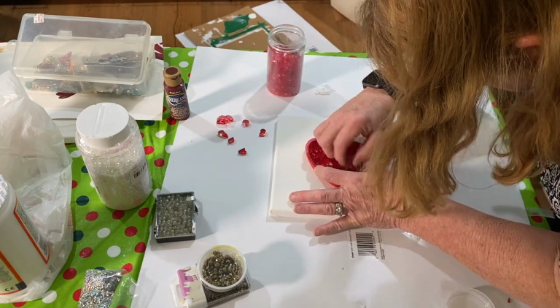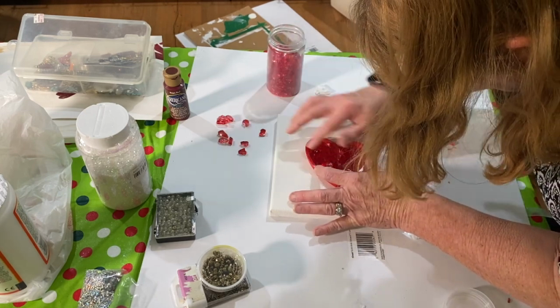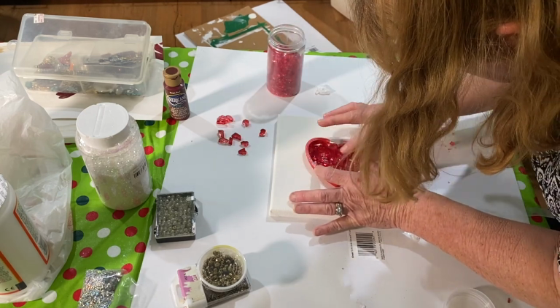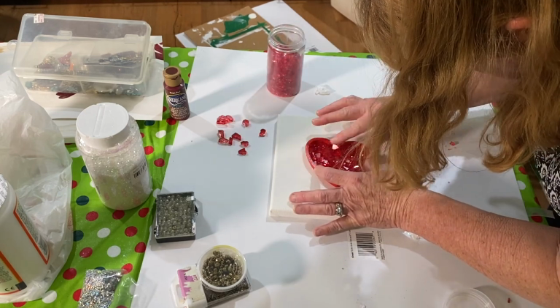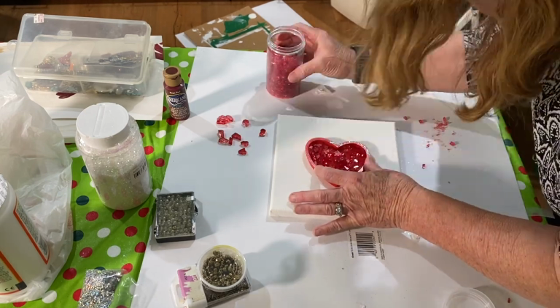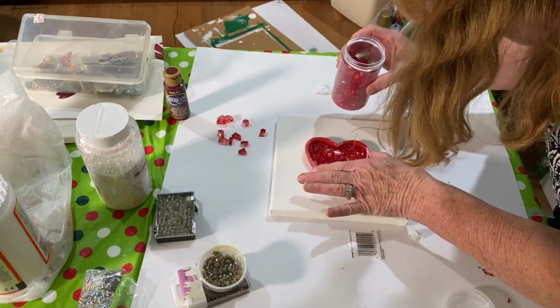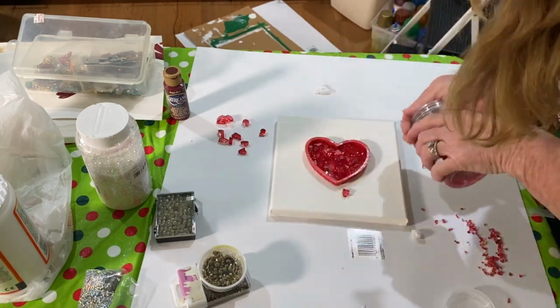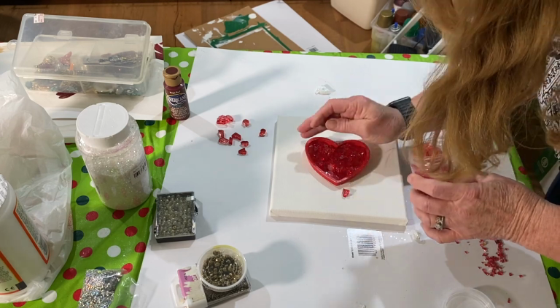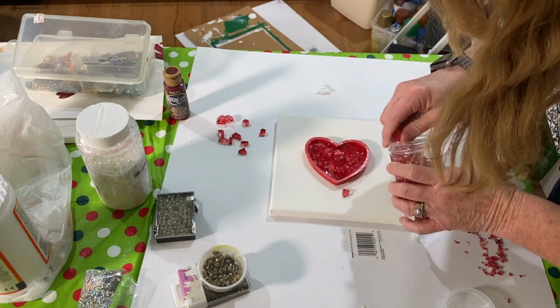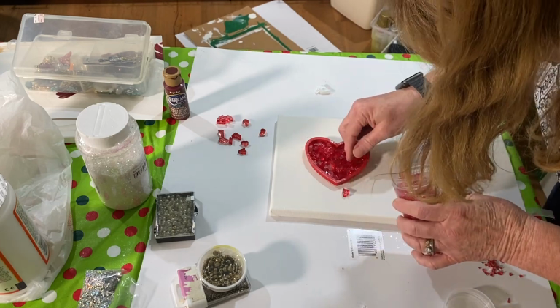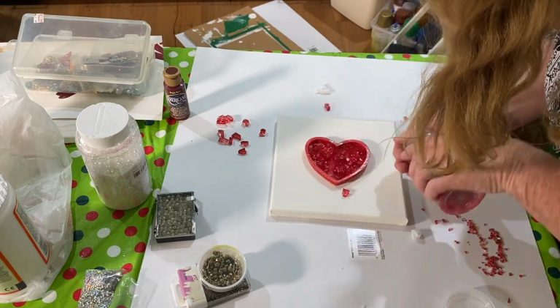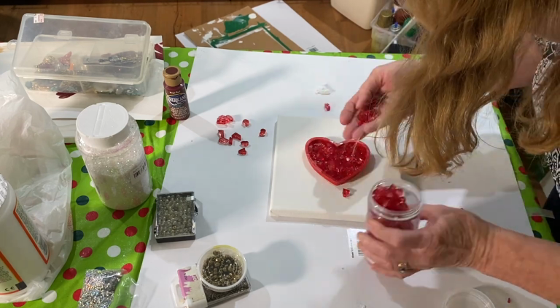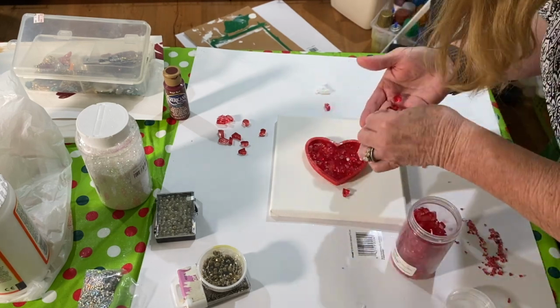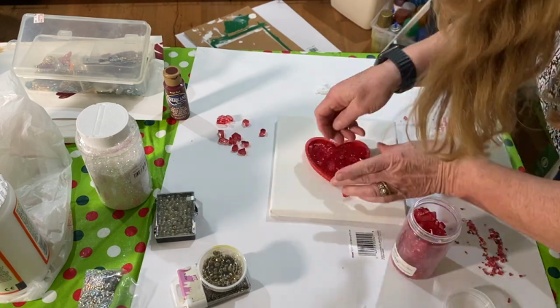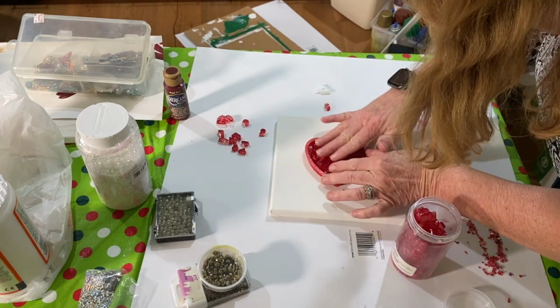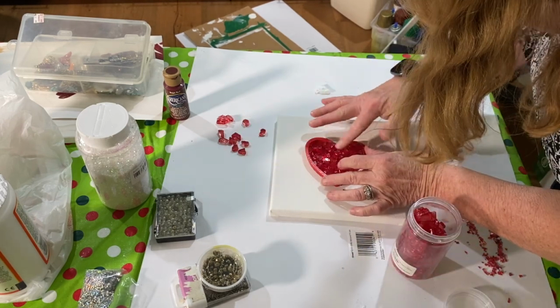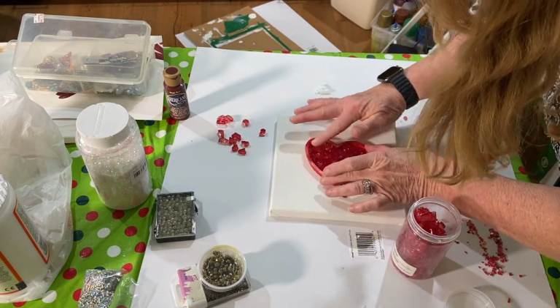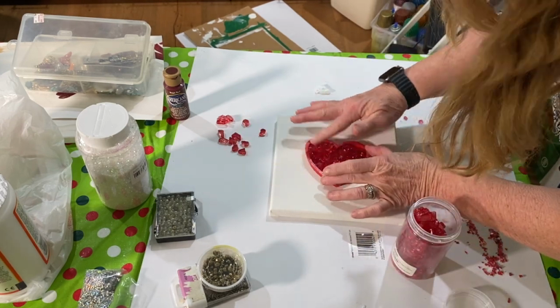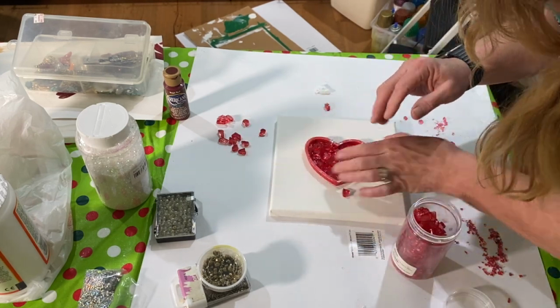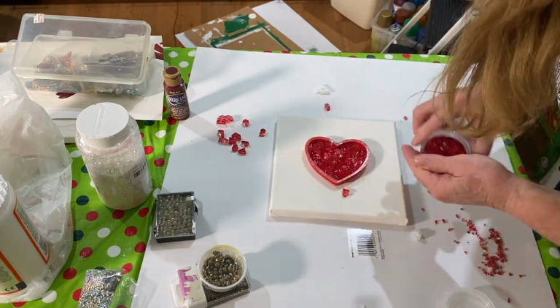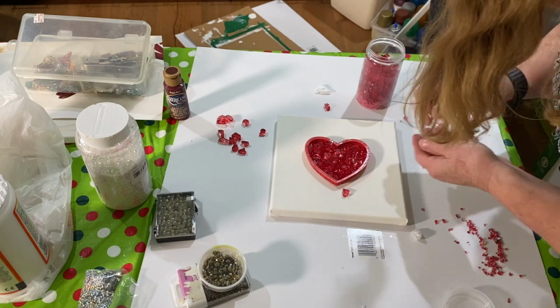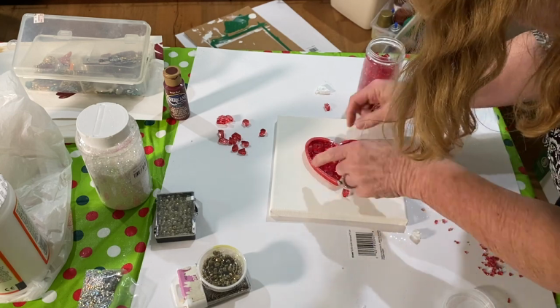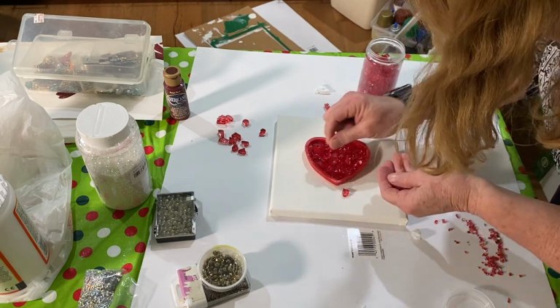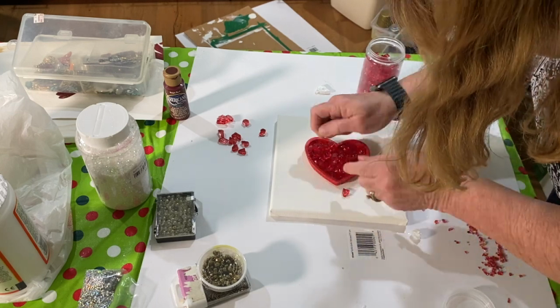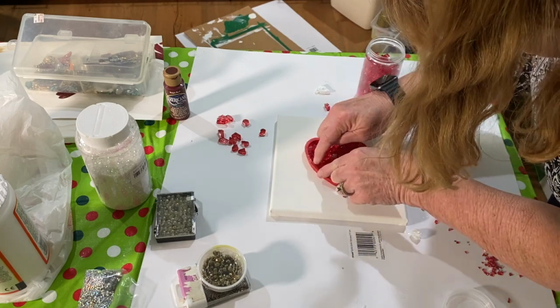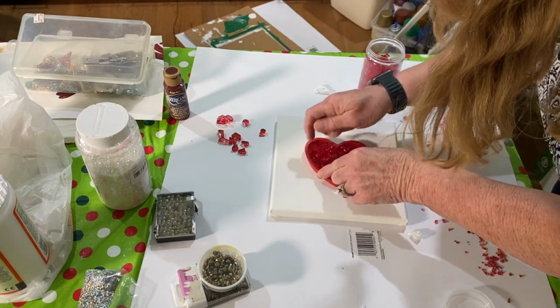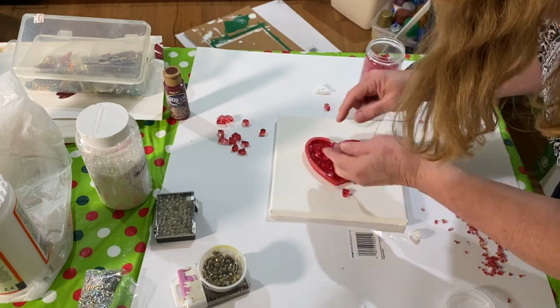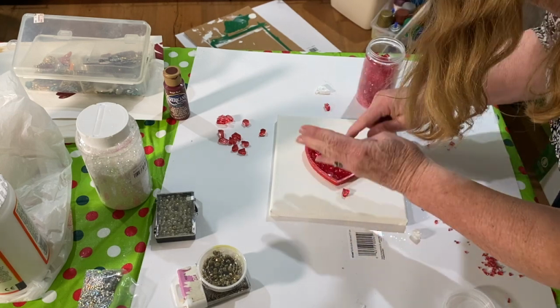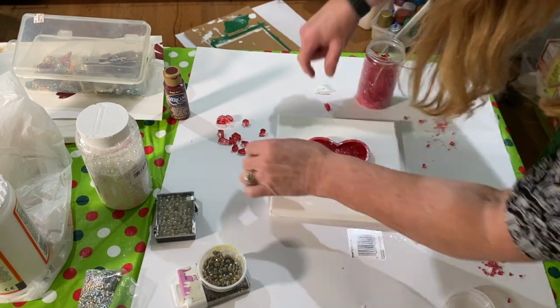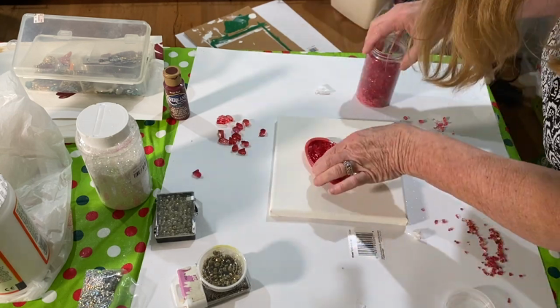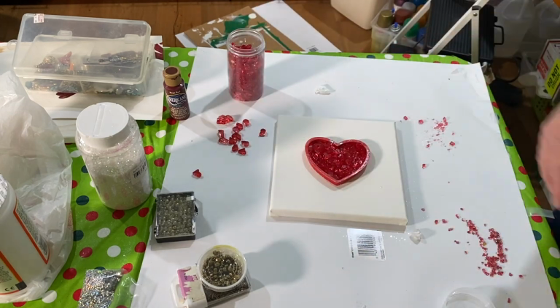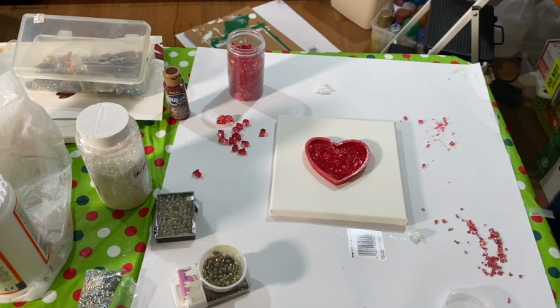This was spray painted with Krylon Stained Glass Cranberry Red Spray Paint. And in order to get this color, I had to give it 5 or 6 coats, letting it dry 15 to 20 minutes between each coat.